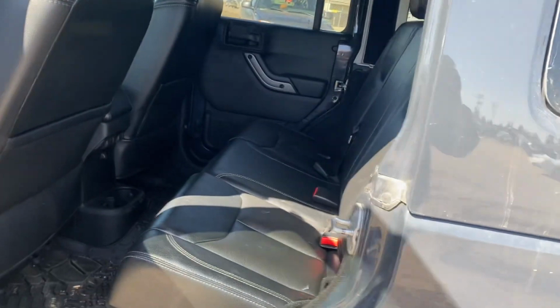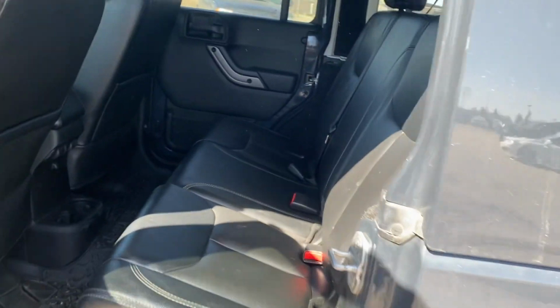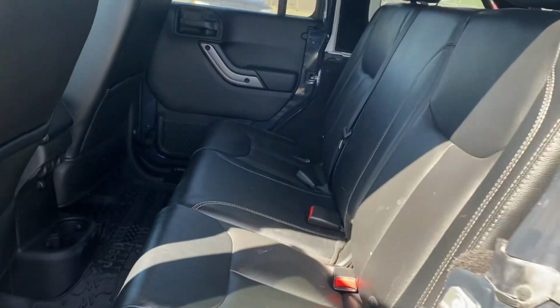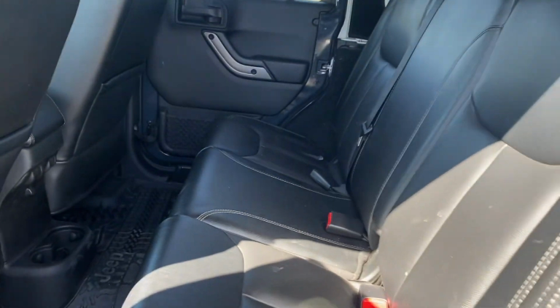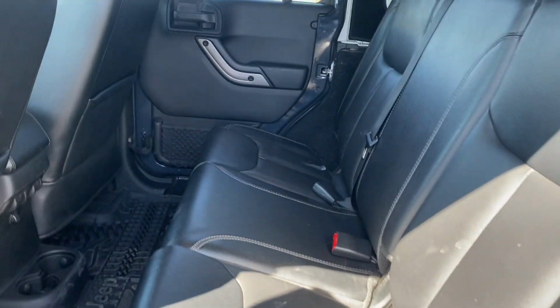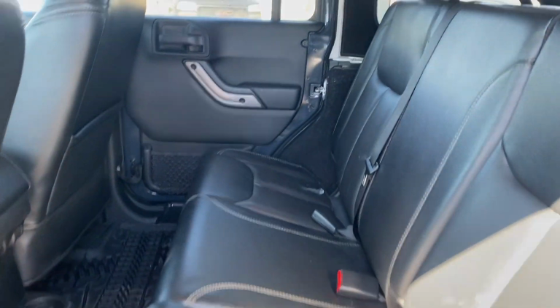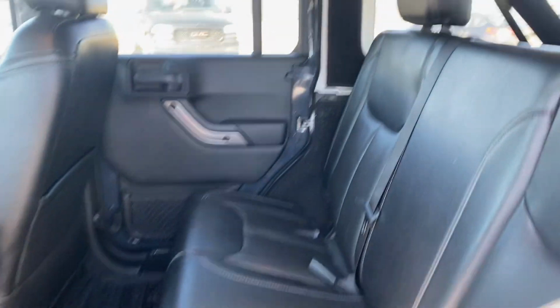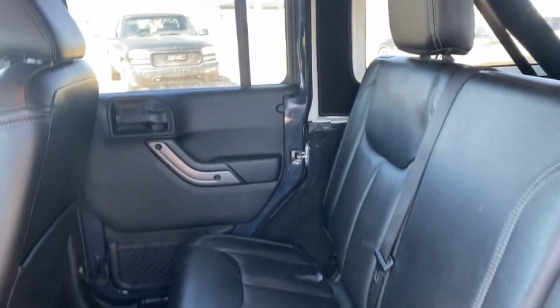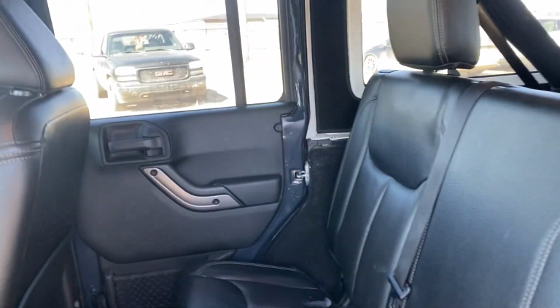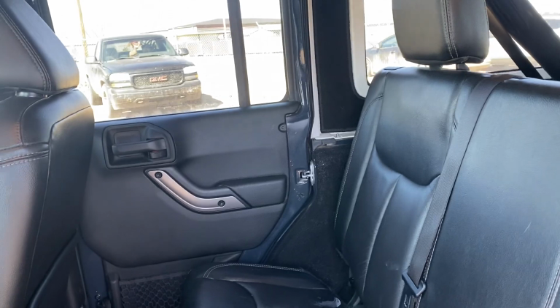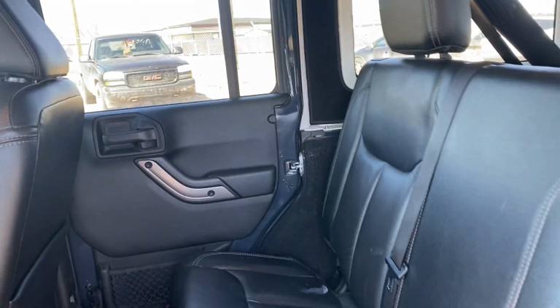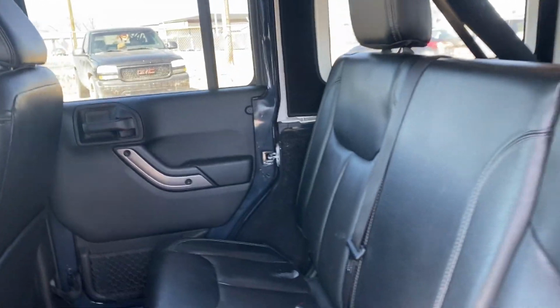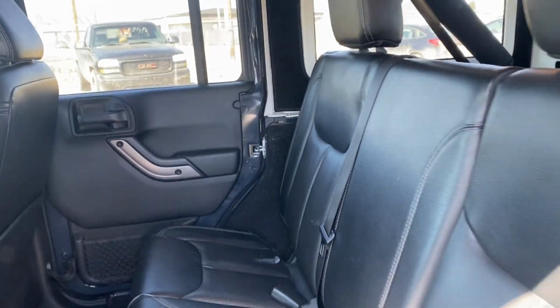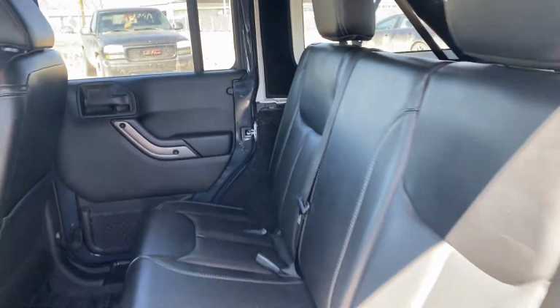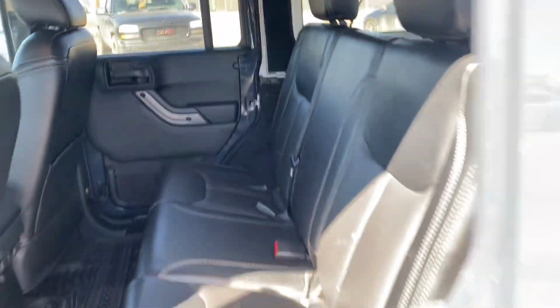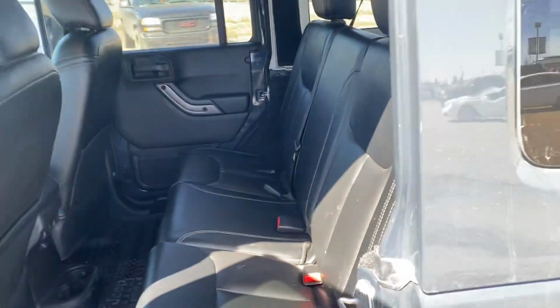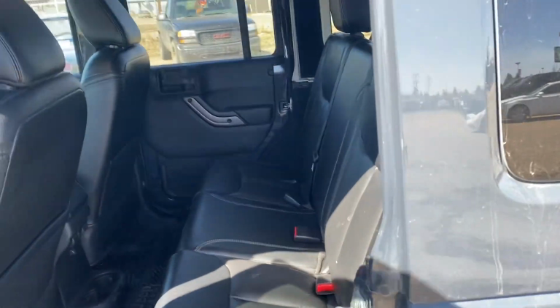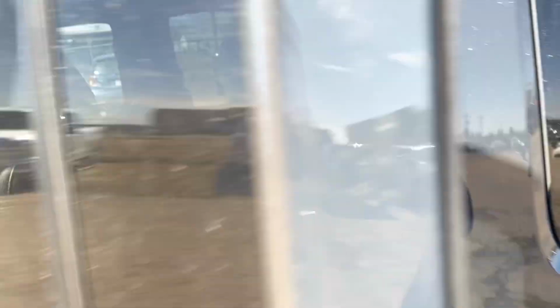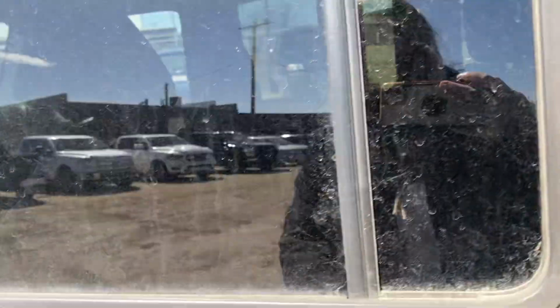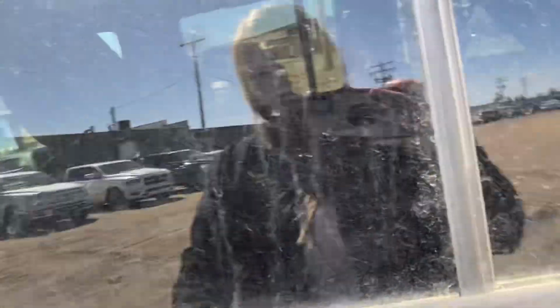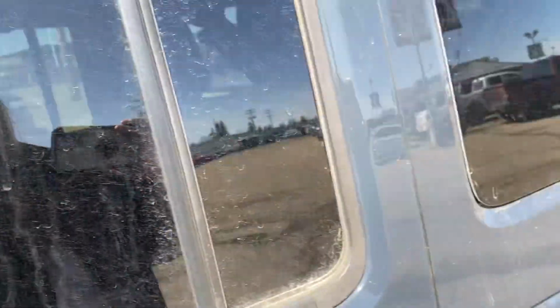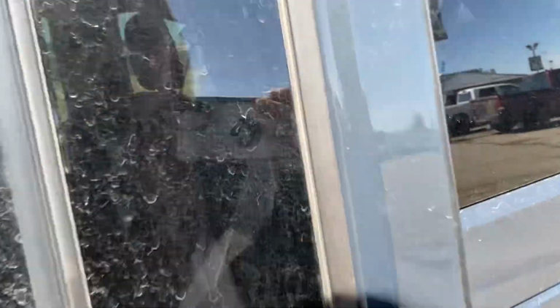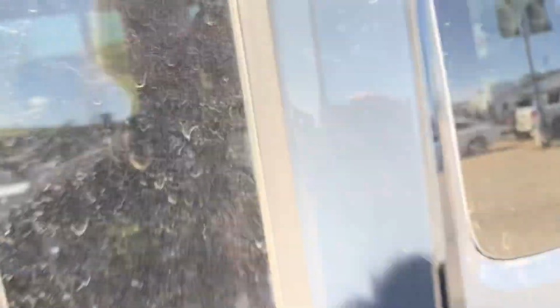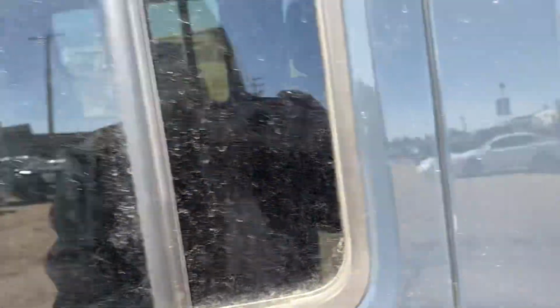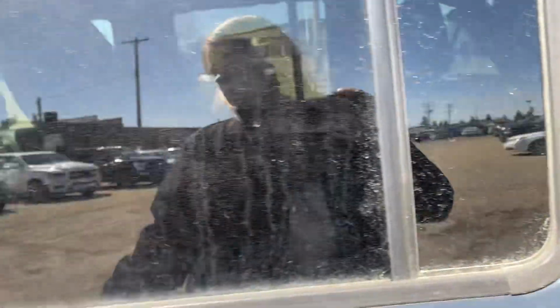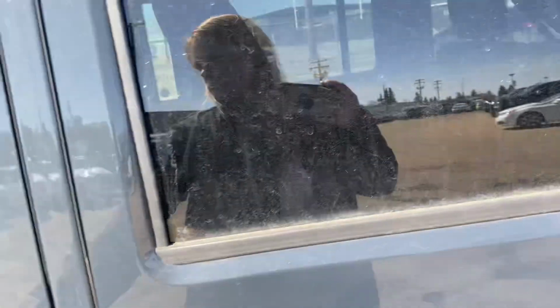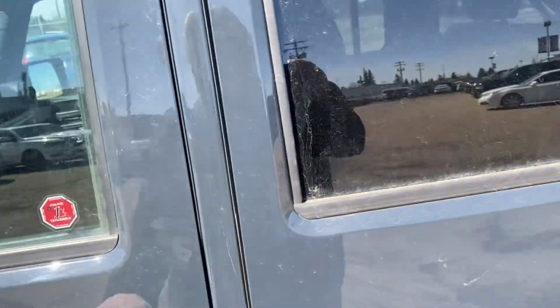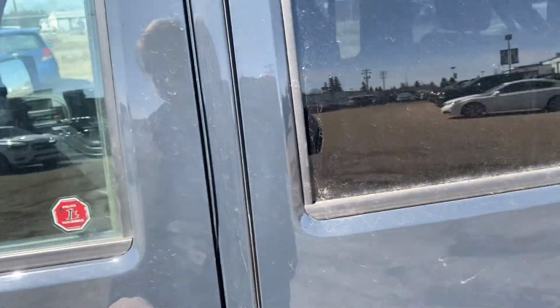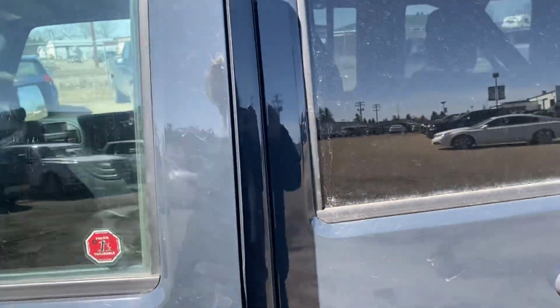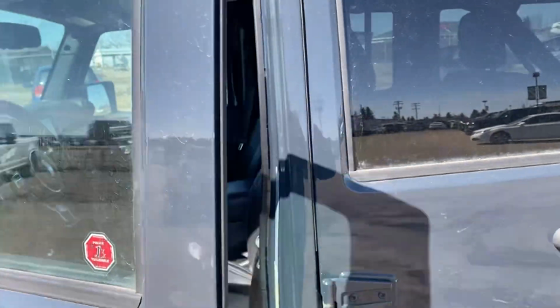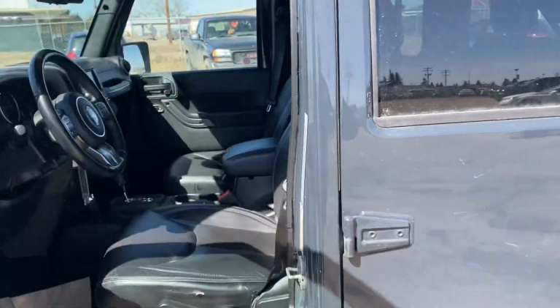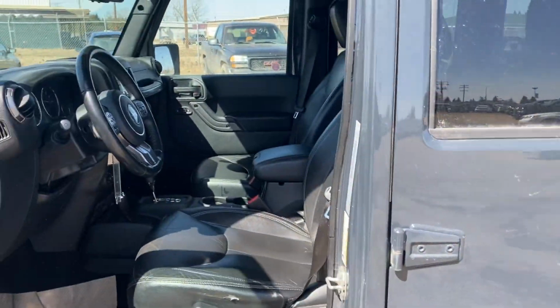Rear seats are in good shape, just need a quick wipe down. Opening the driver door now.